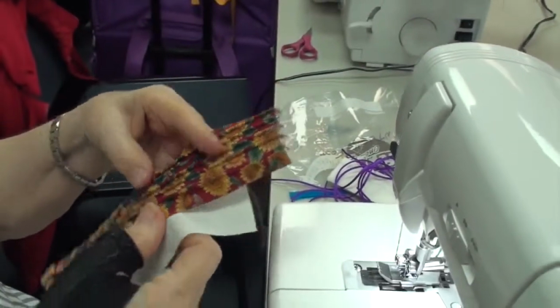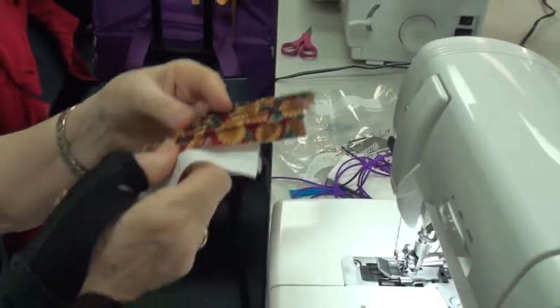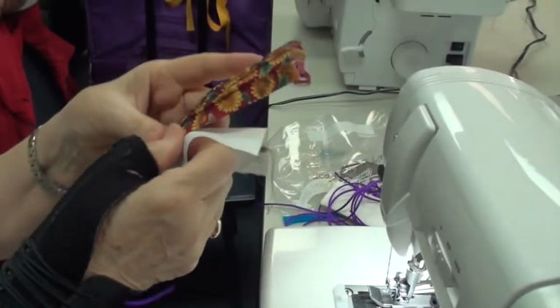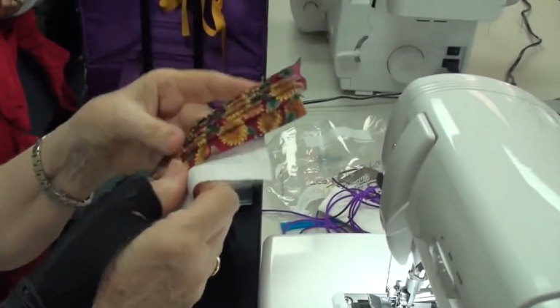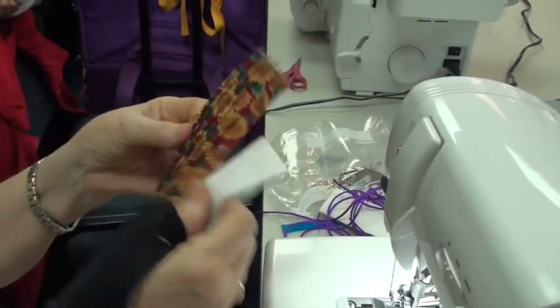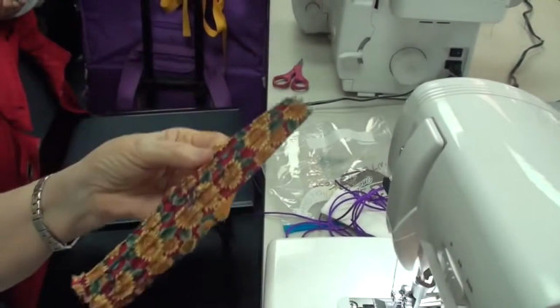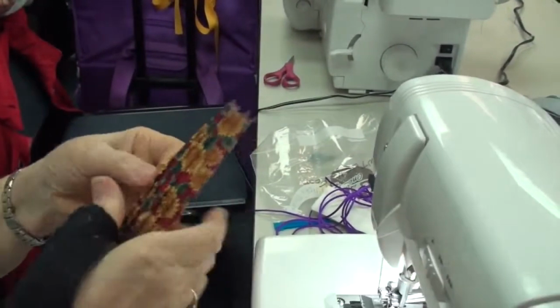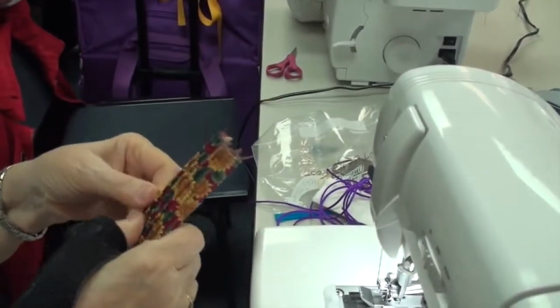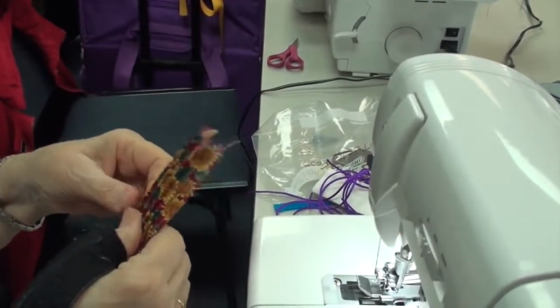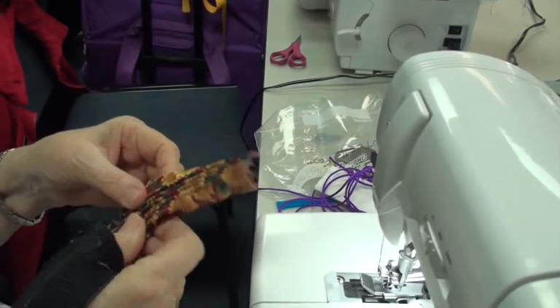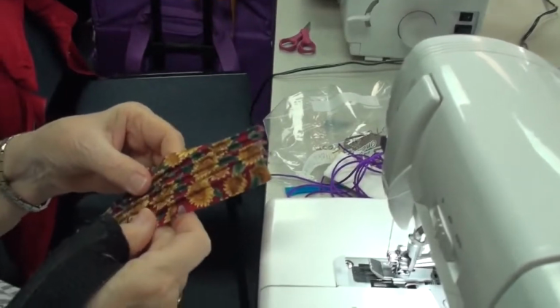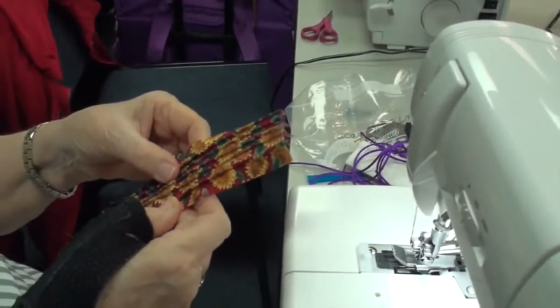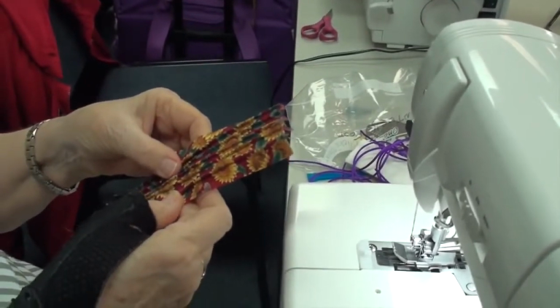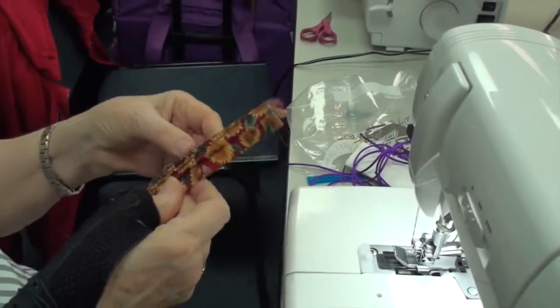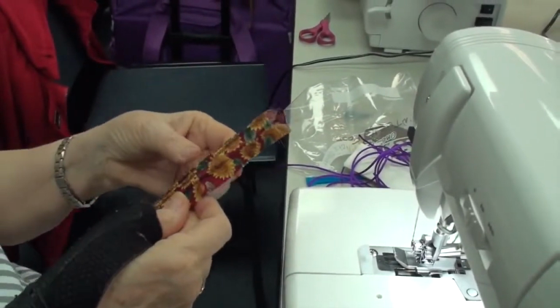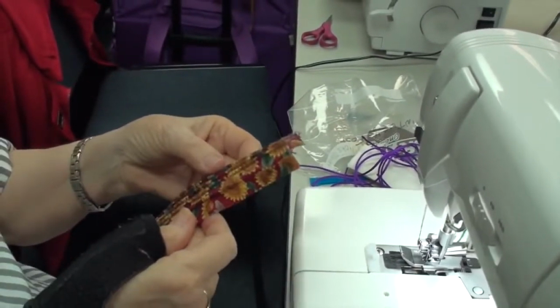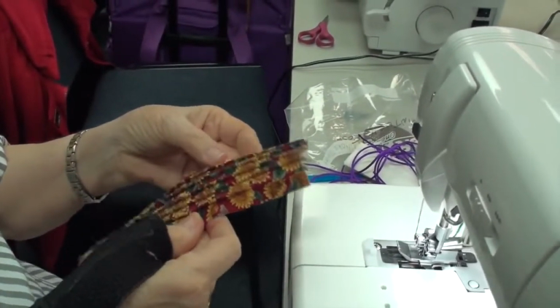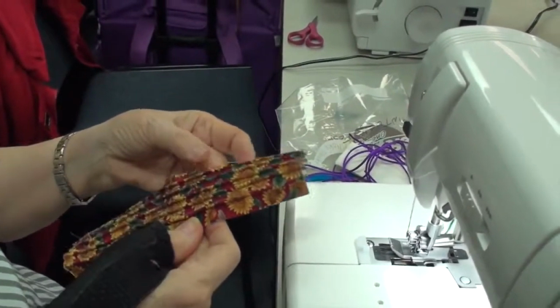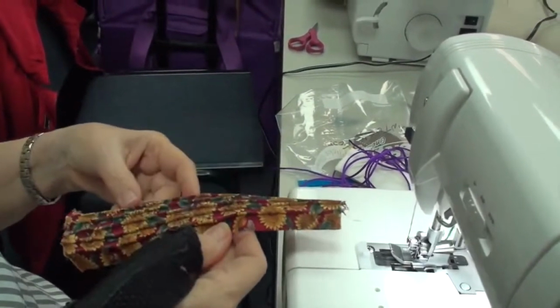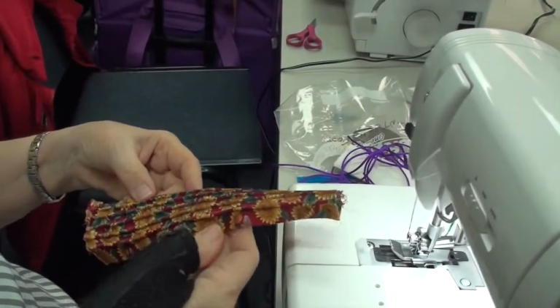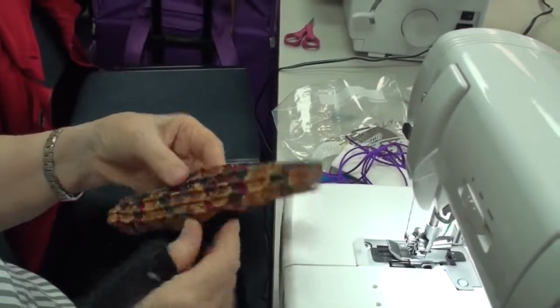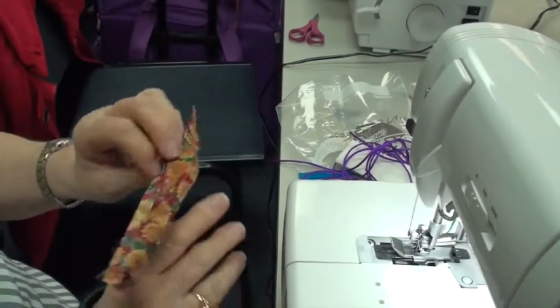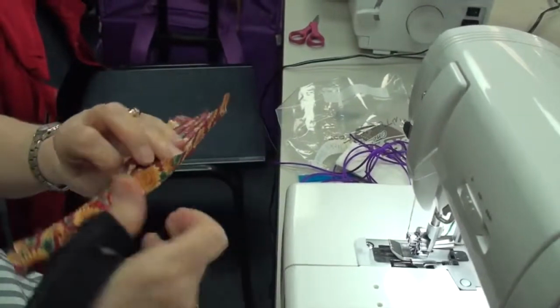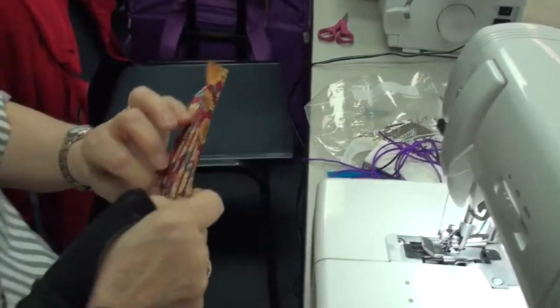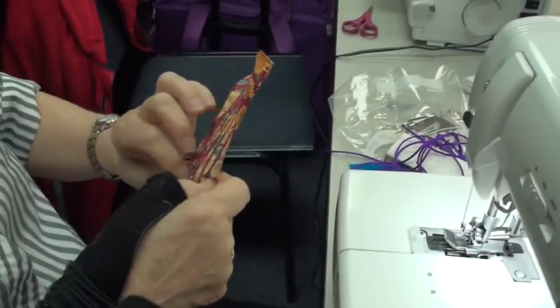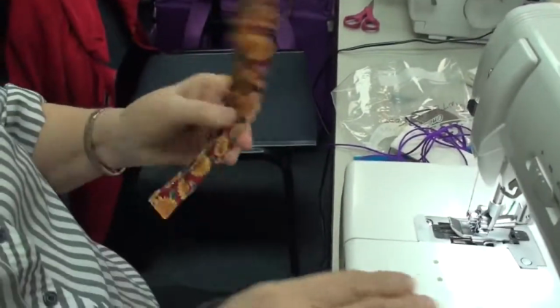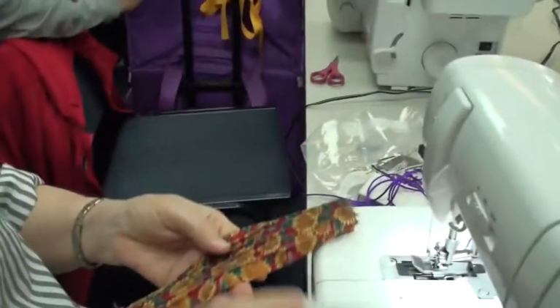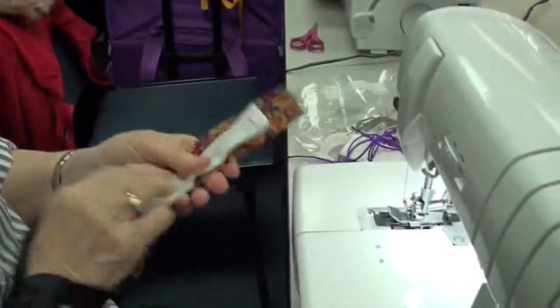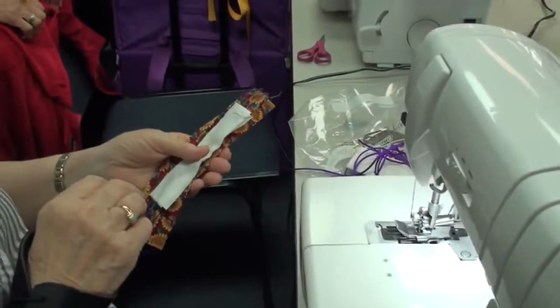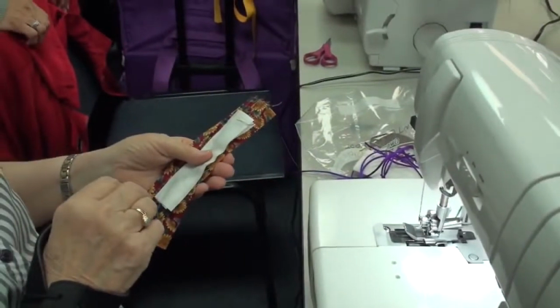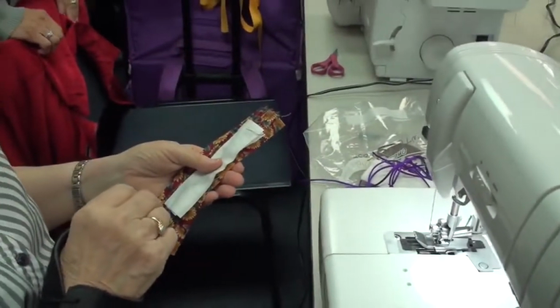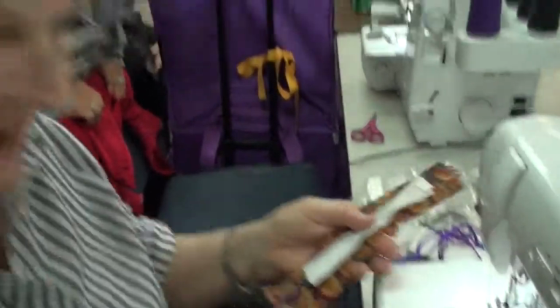And then if you want to, you can leave these up or you can press them to the side, depending on what you want. Aren't you glad you did that sample? I am.